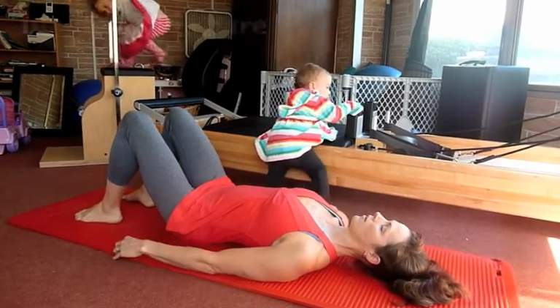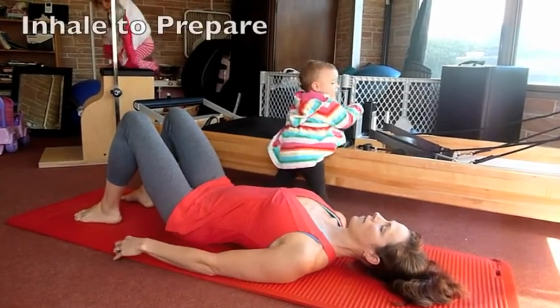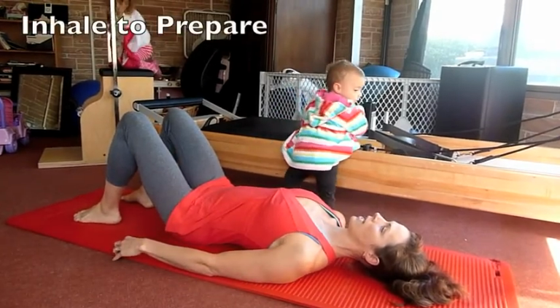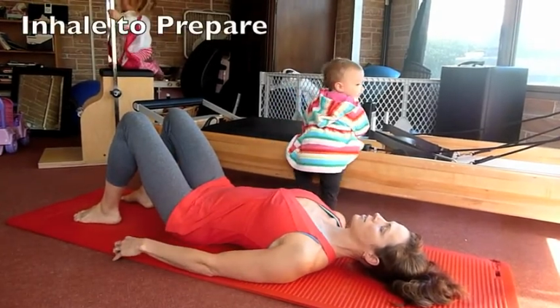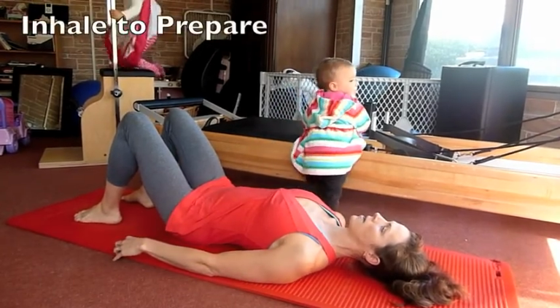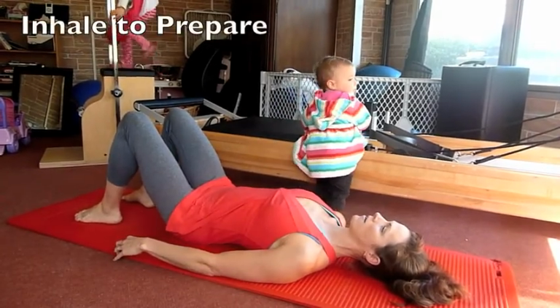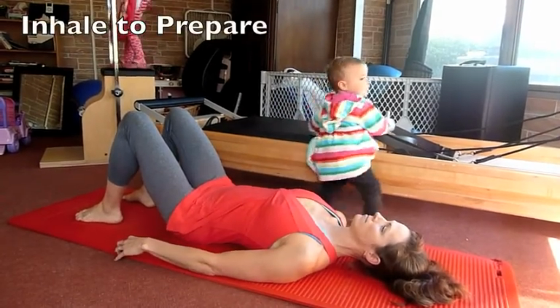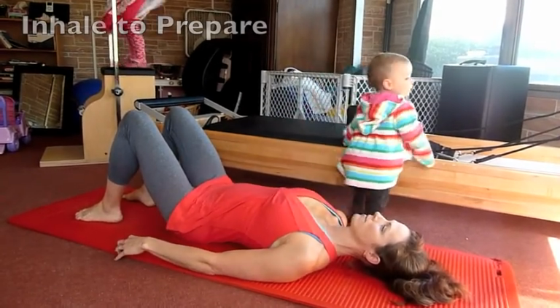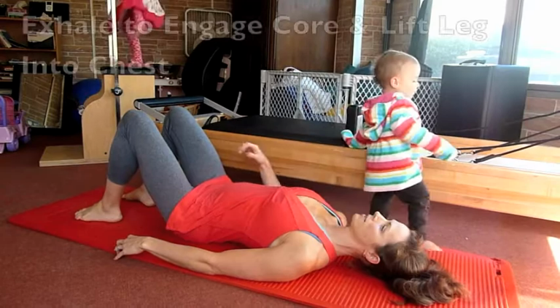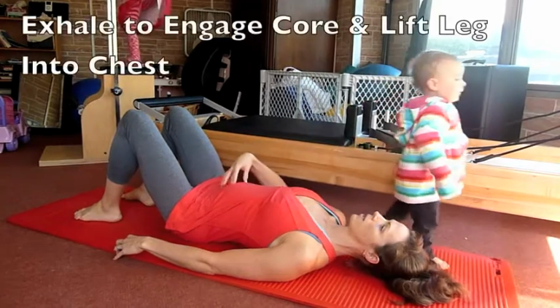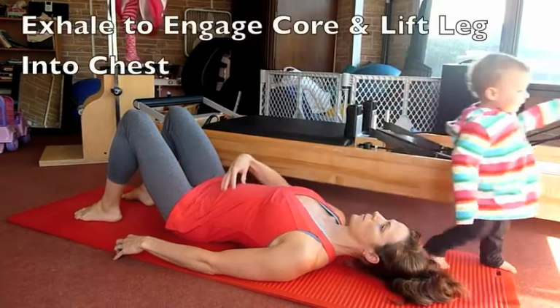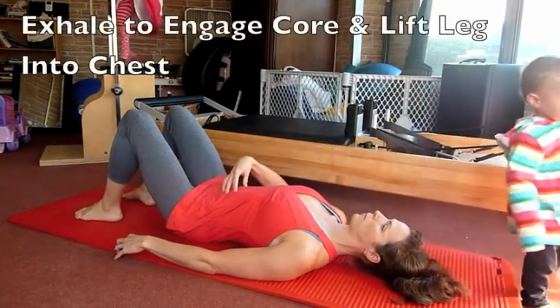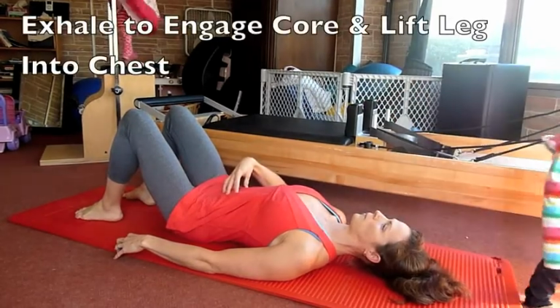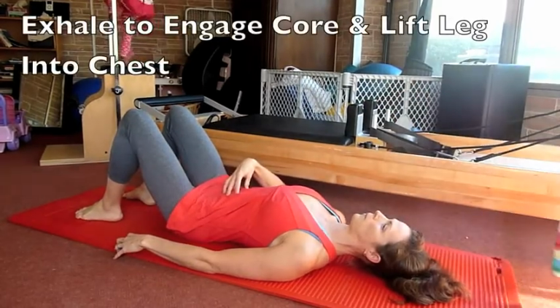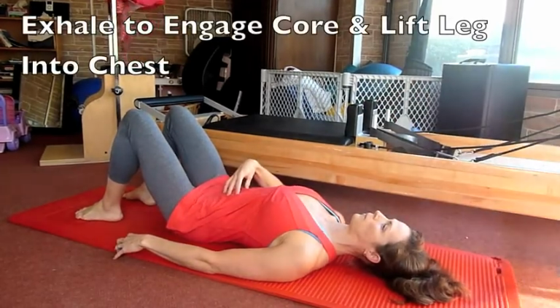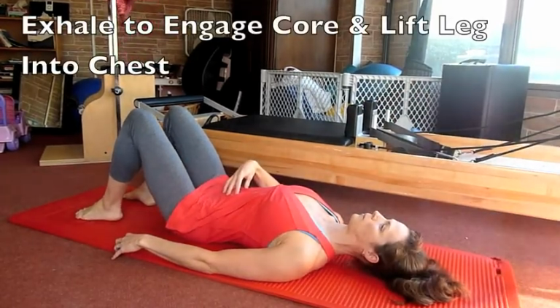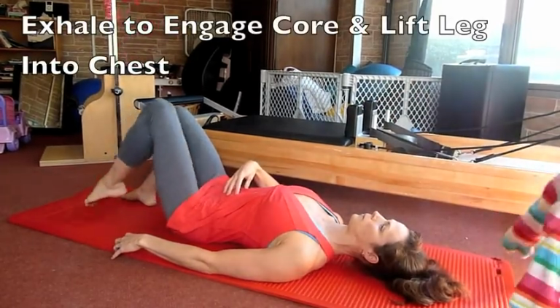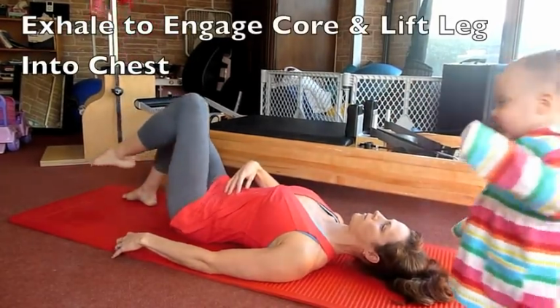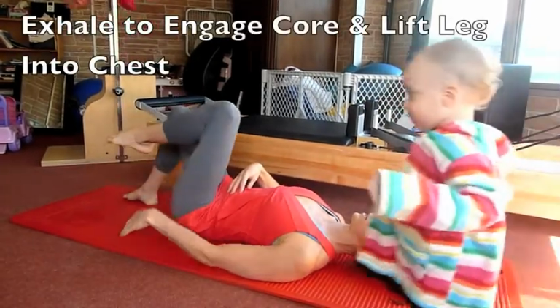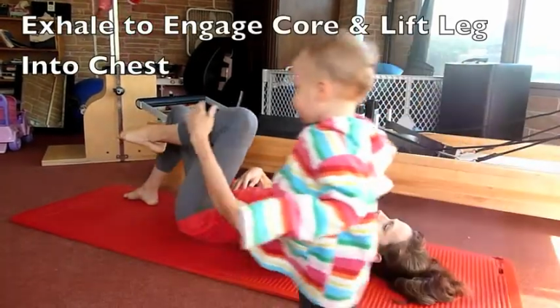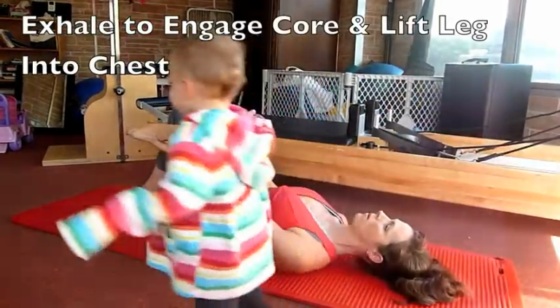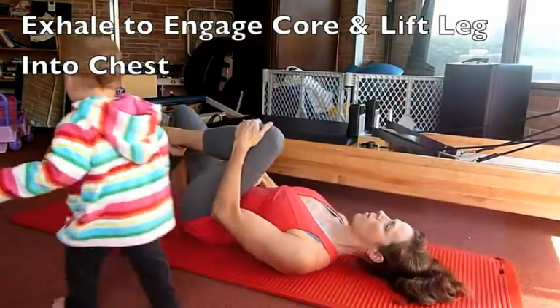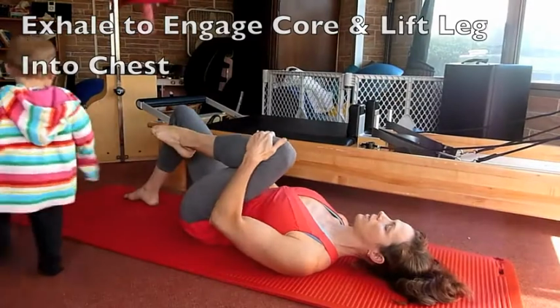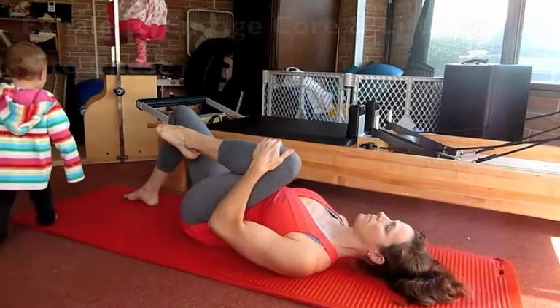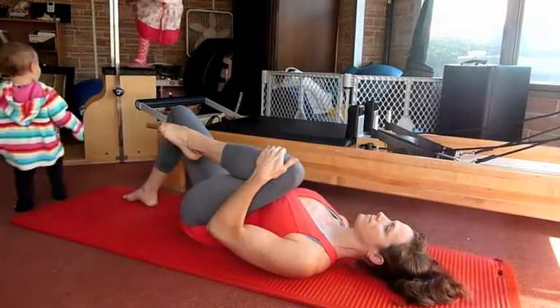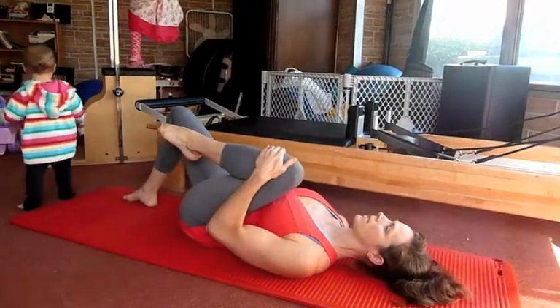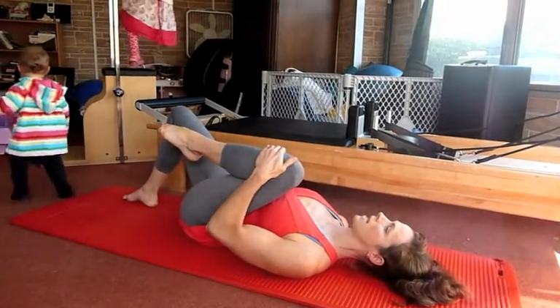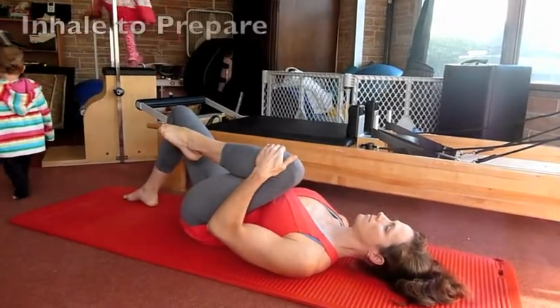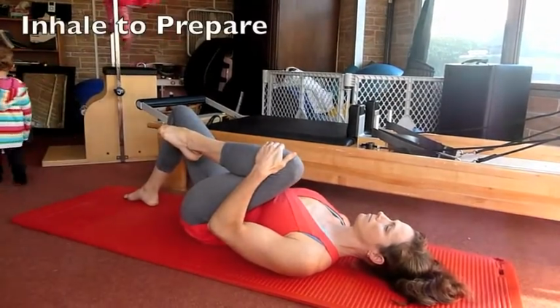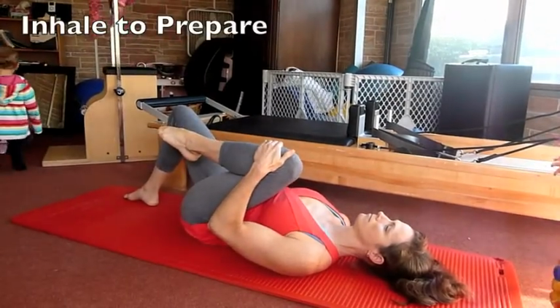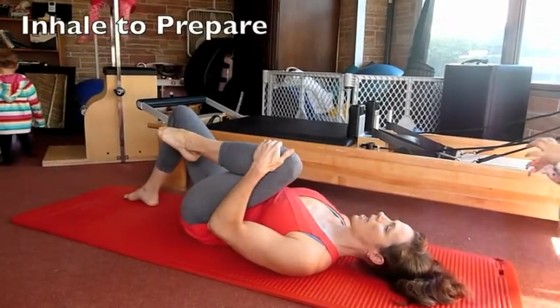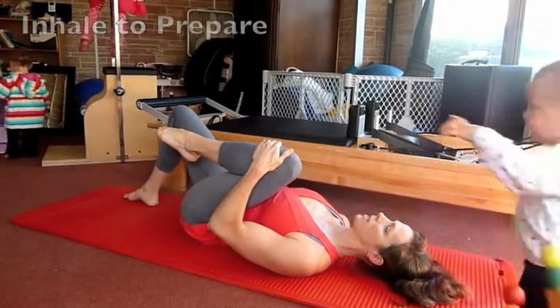You're going to inhale to prepare, exhale, lift one leg up, and hold it. Inhale, exhale.